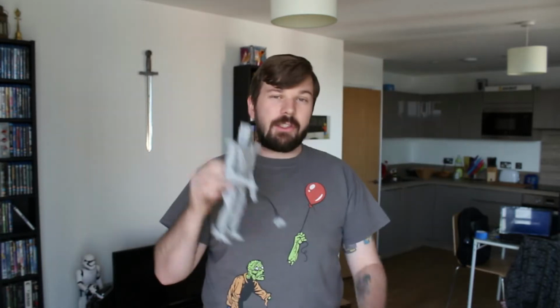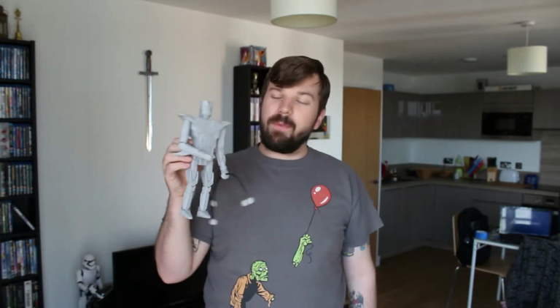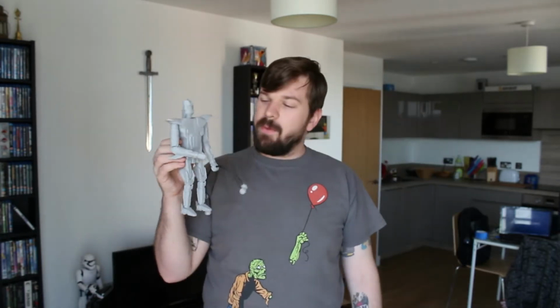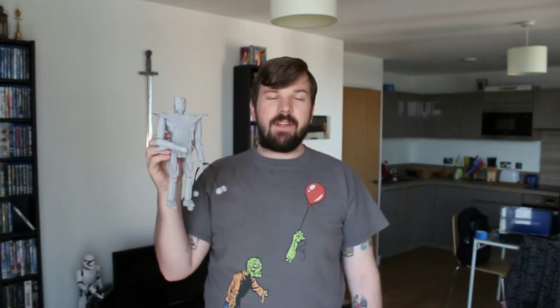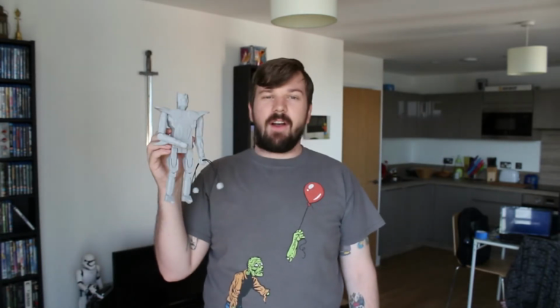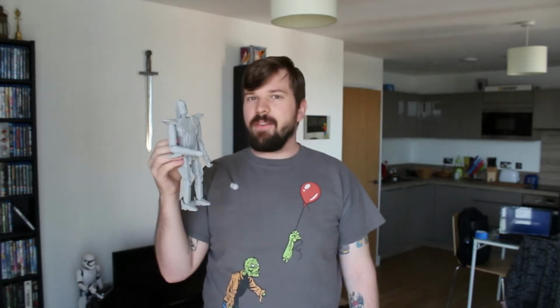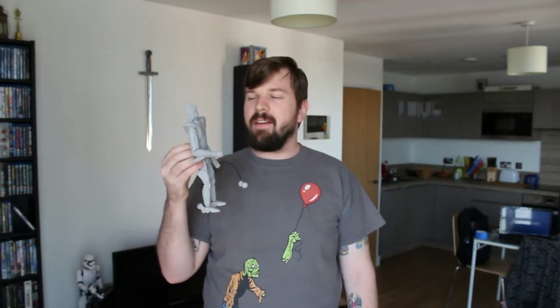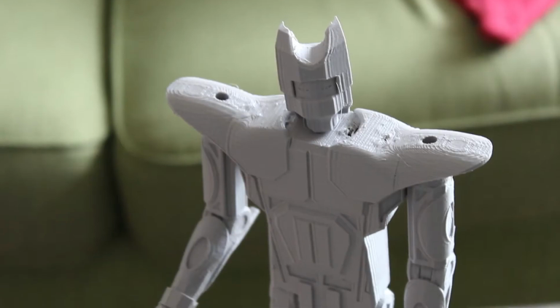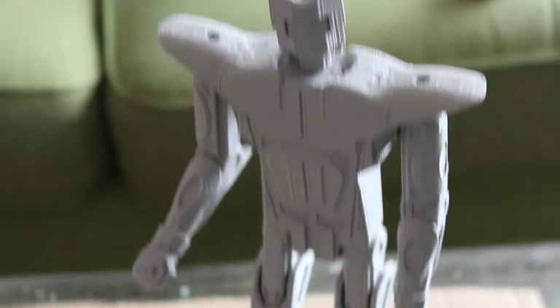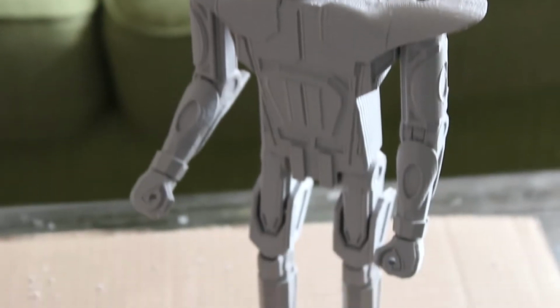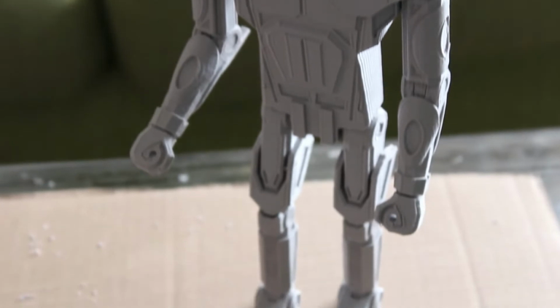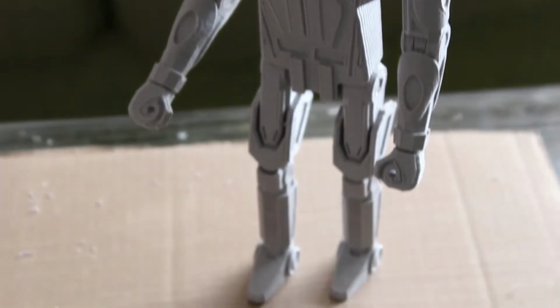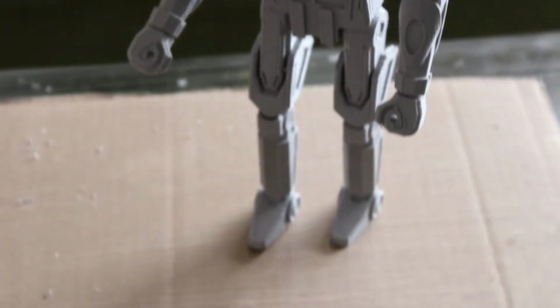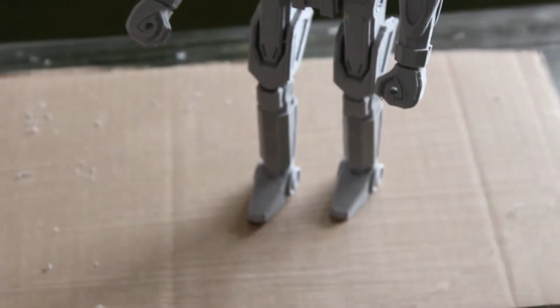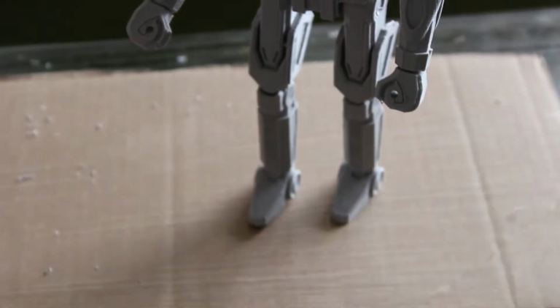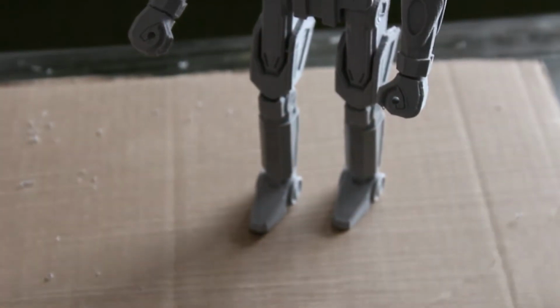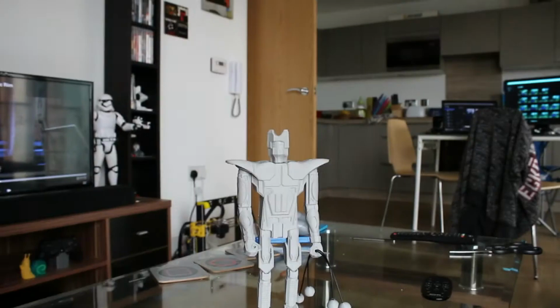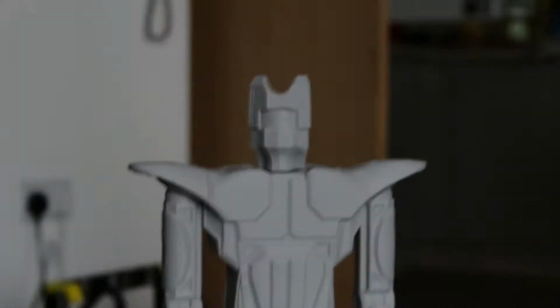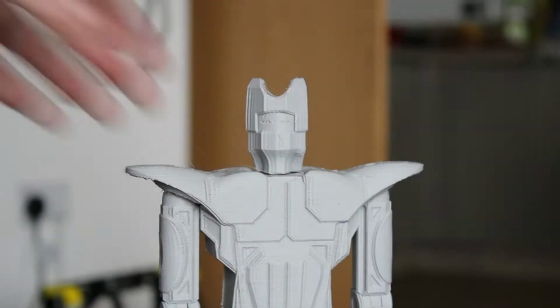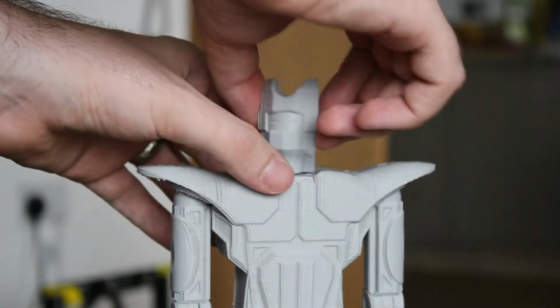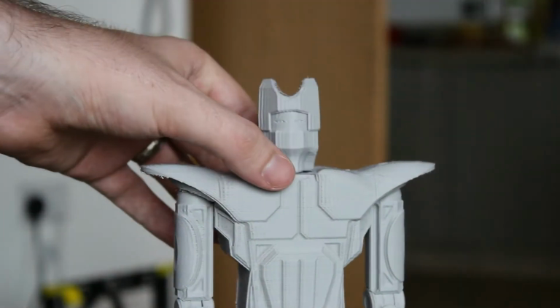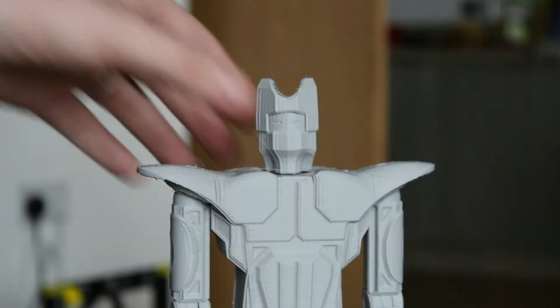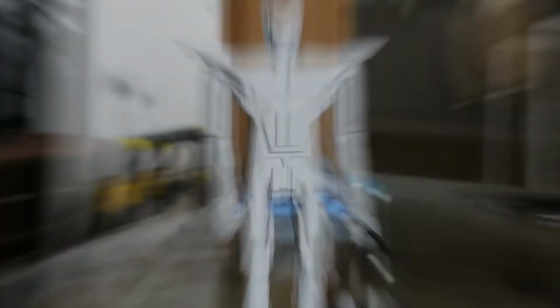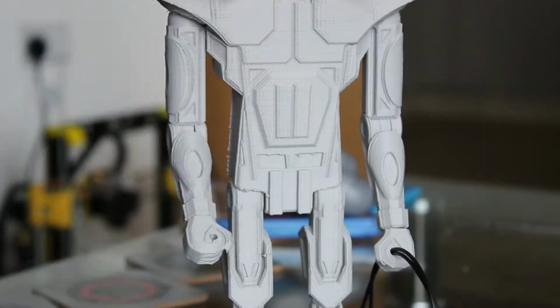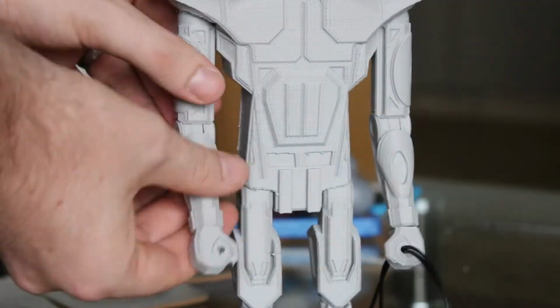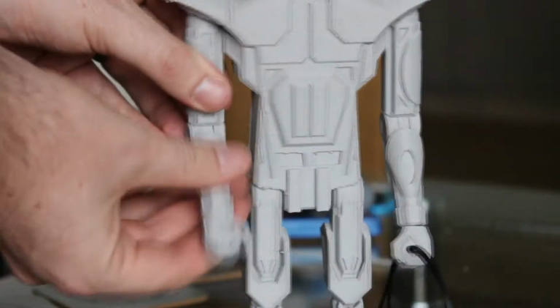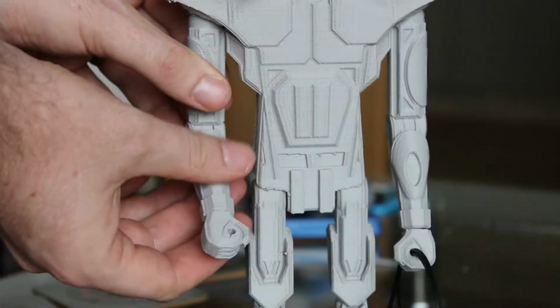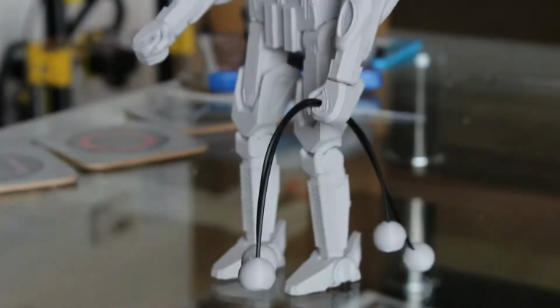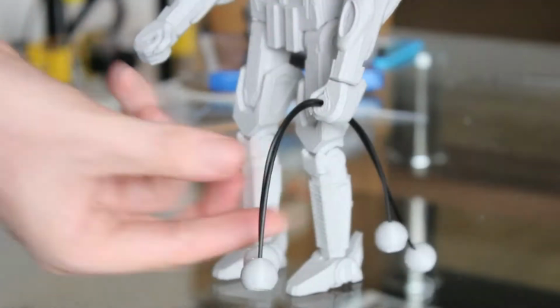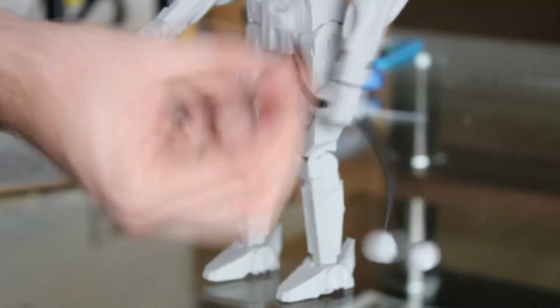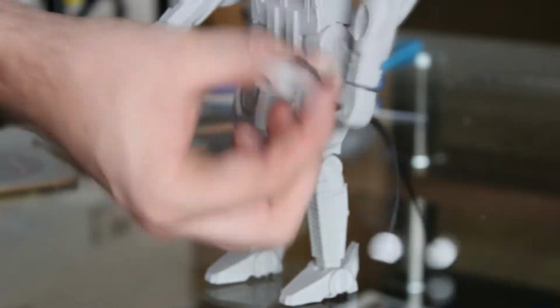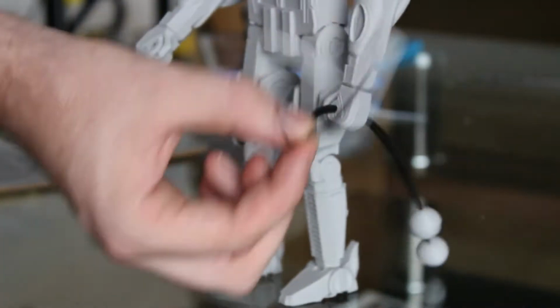Let's show you the awesome features on this Mech. This MechWarrior sits at an impressive 26 centimeters tall, featuring a twisting head, 10 points of articulation, and spinning ball joints.